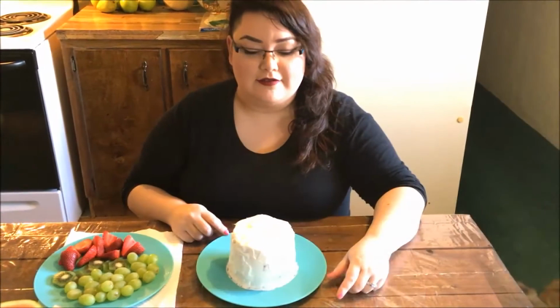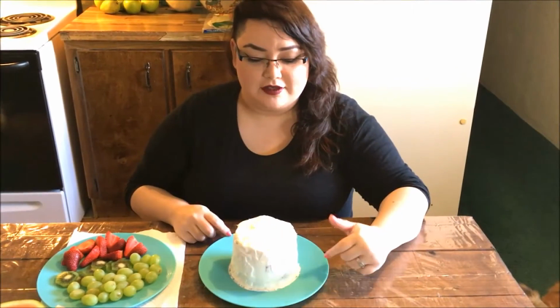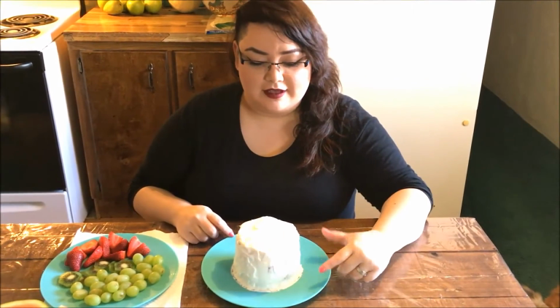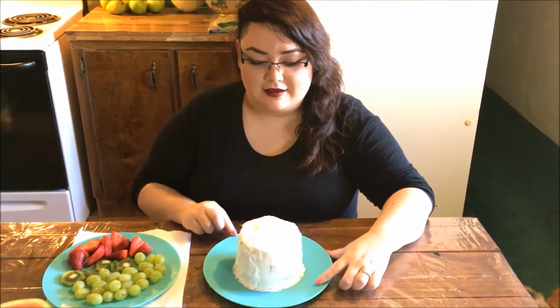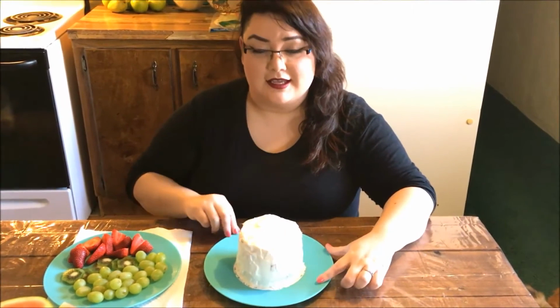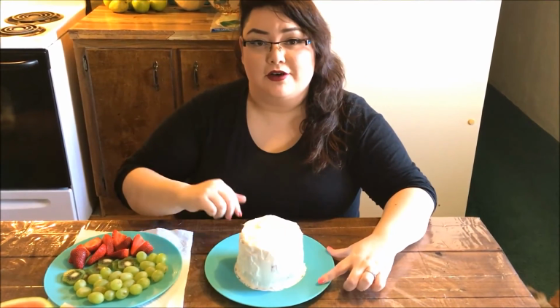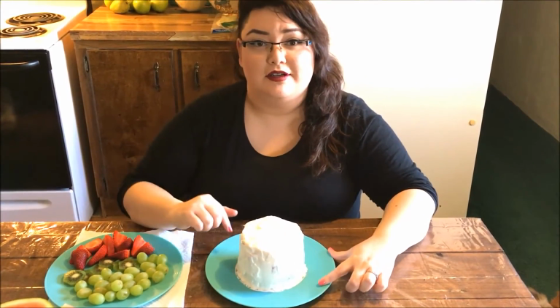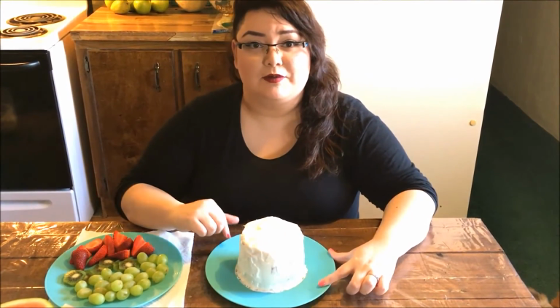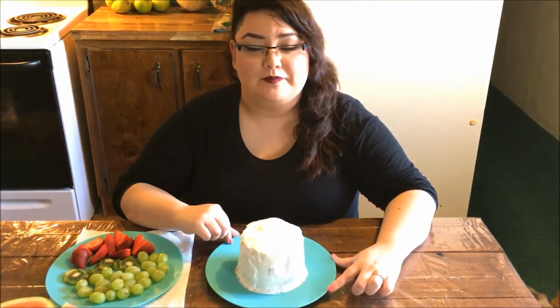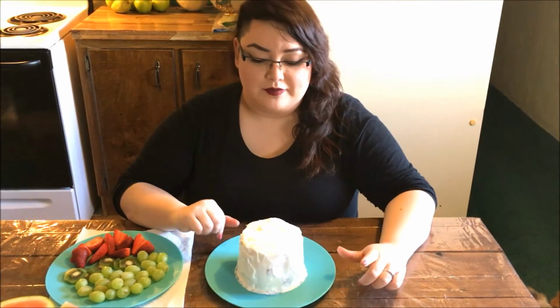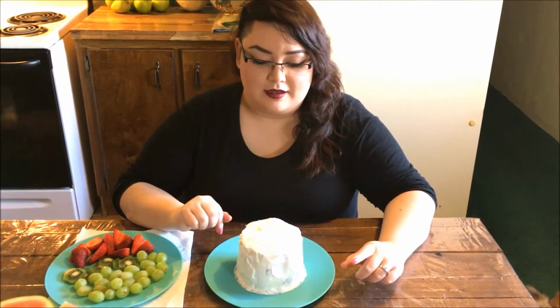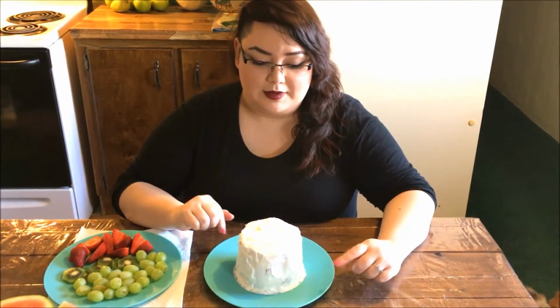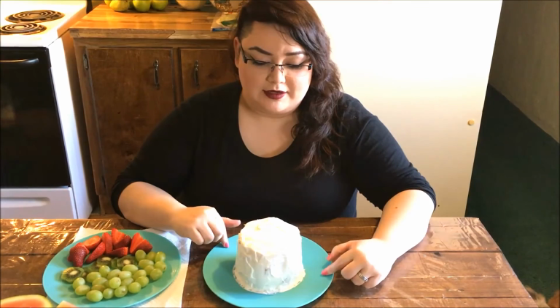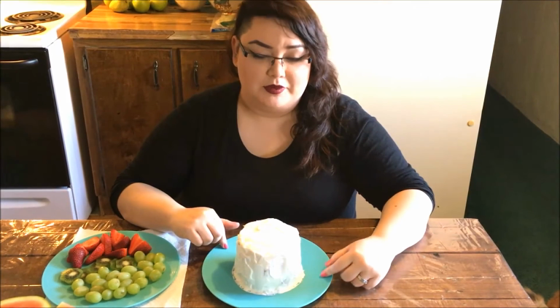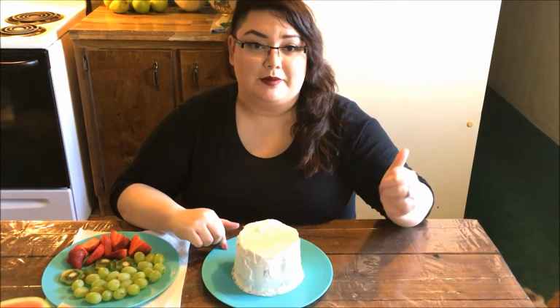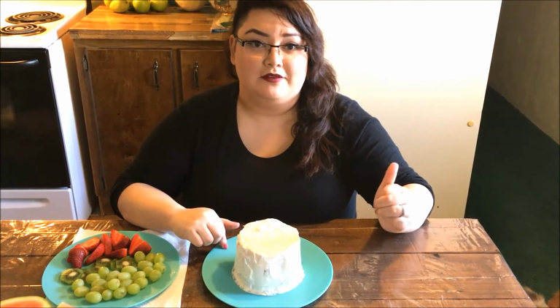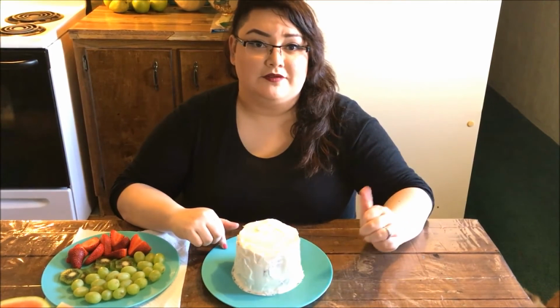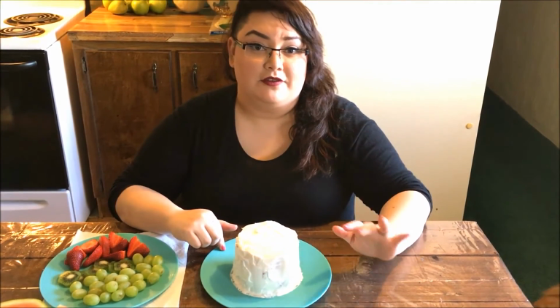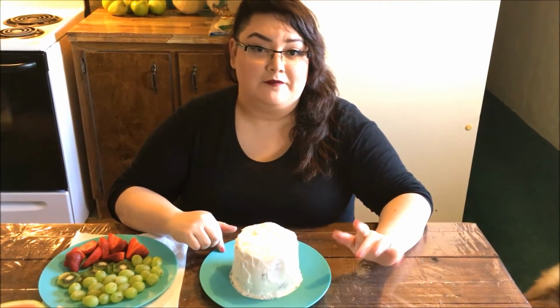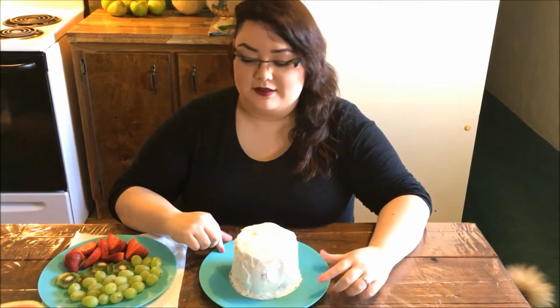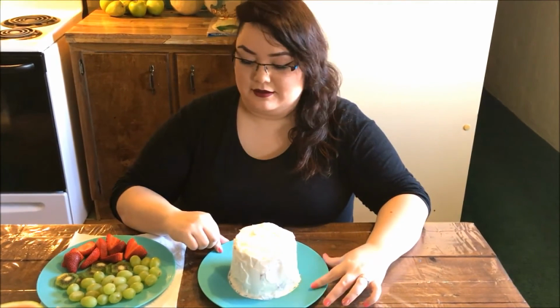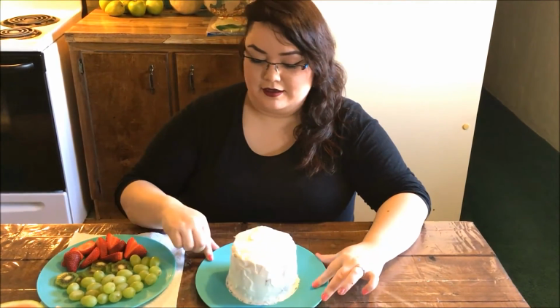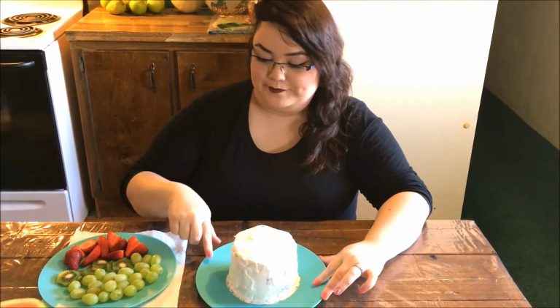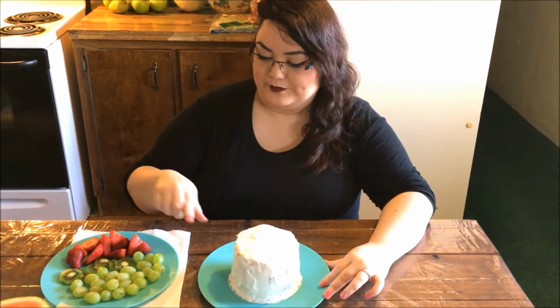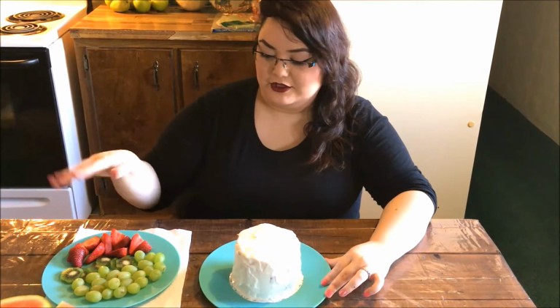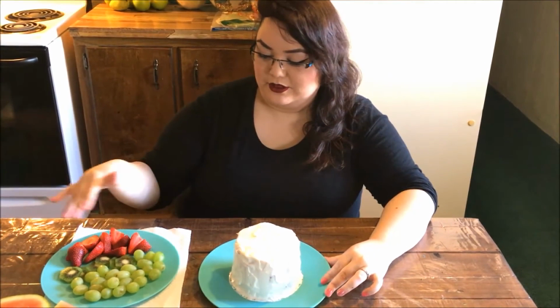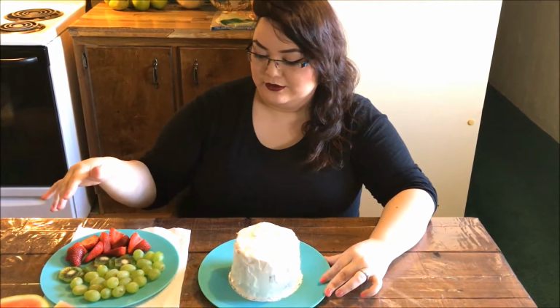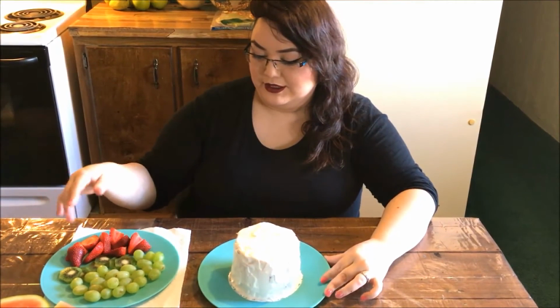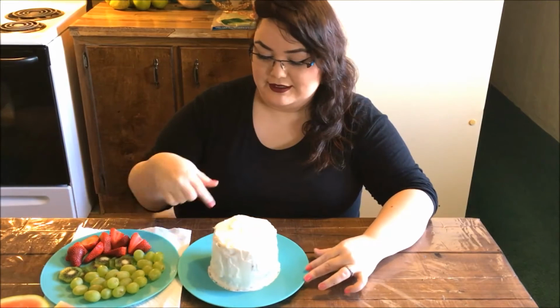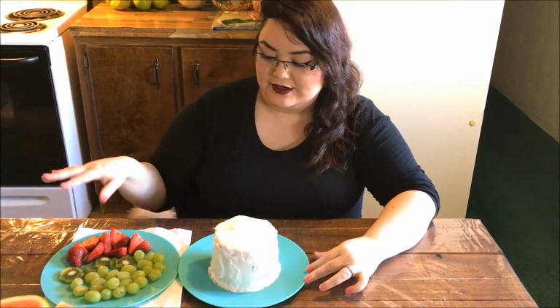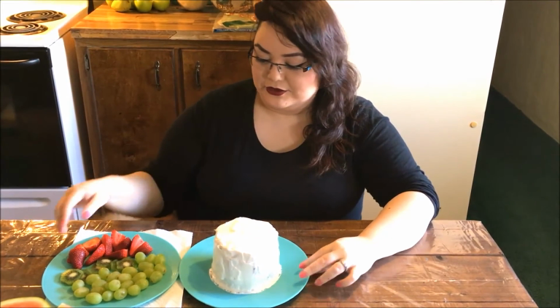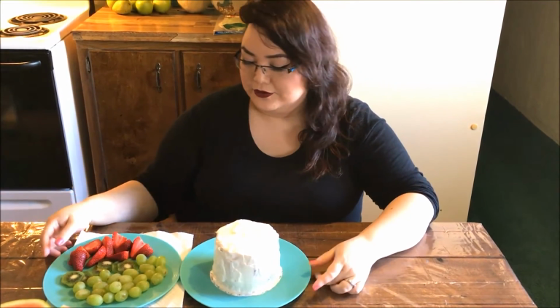After you give the cake a second coat of whipped cream, put it back in the freezer for another five minutes, and then decorate it with your fruit.